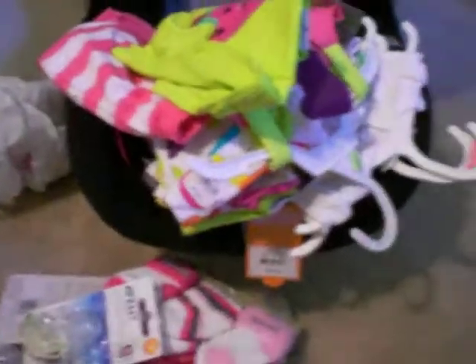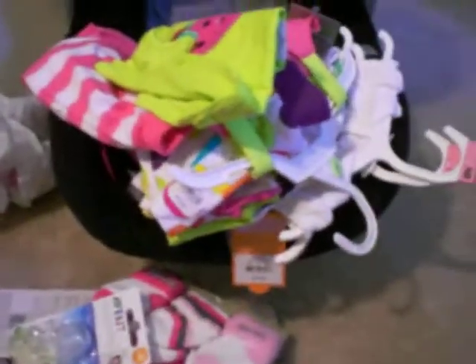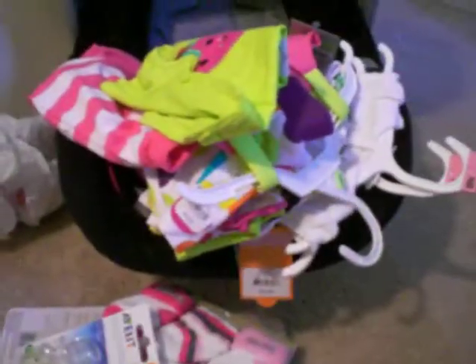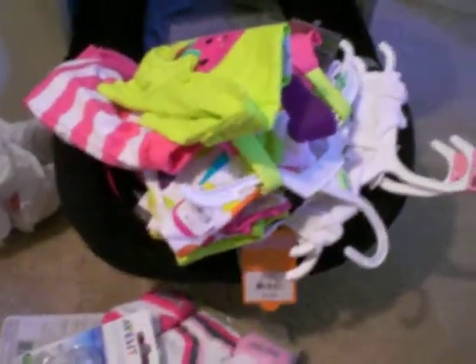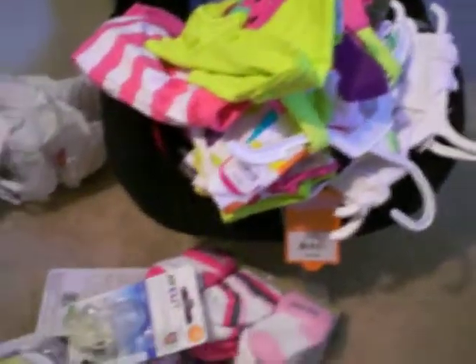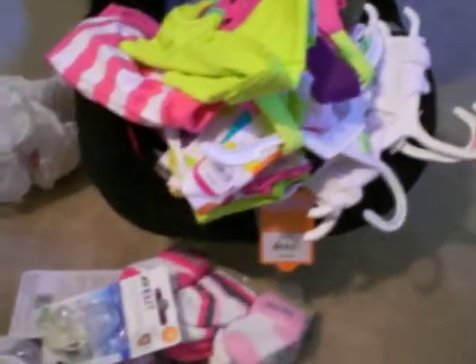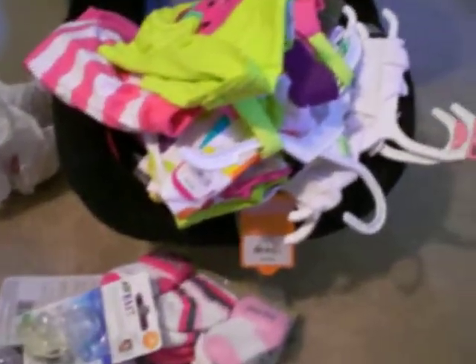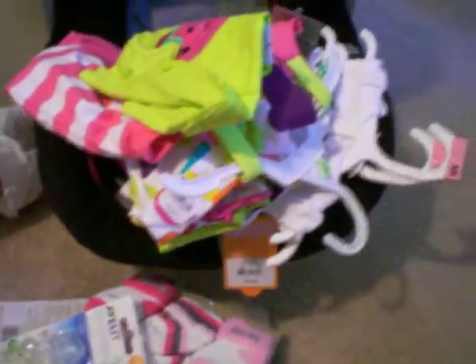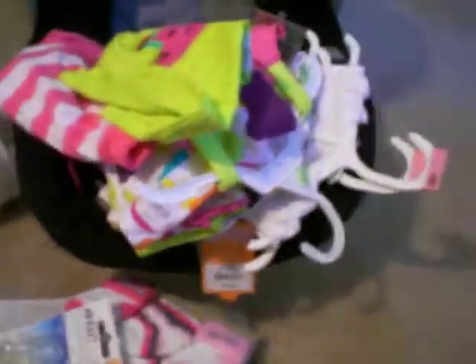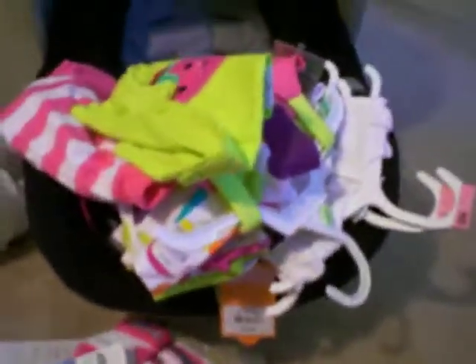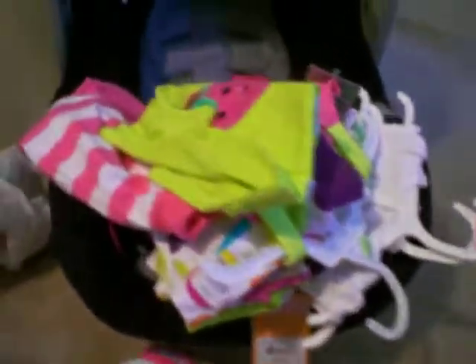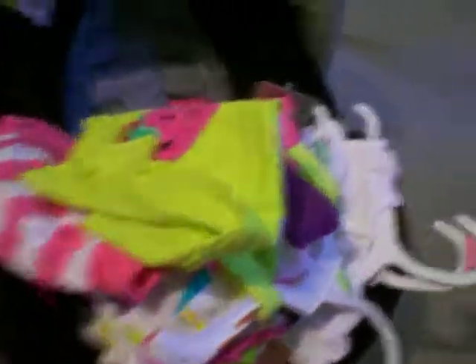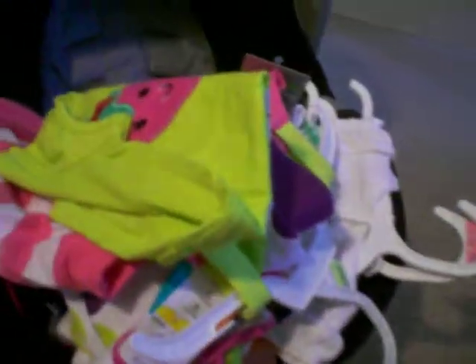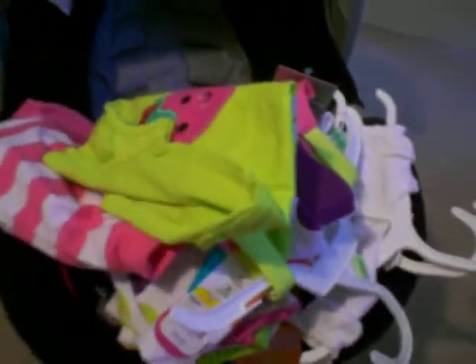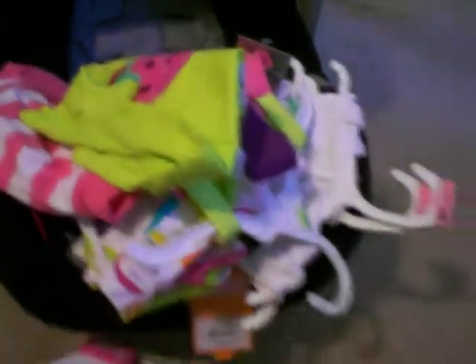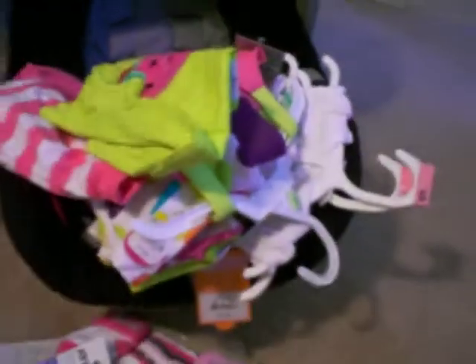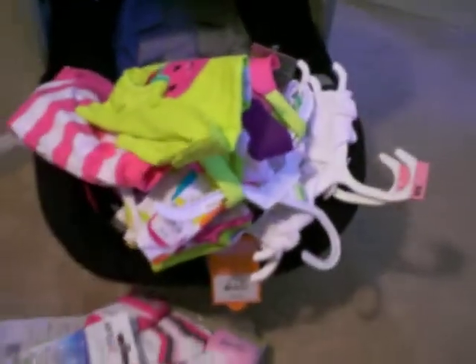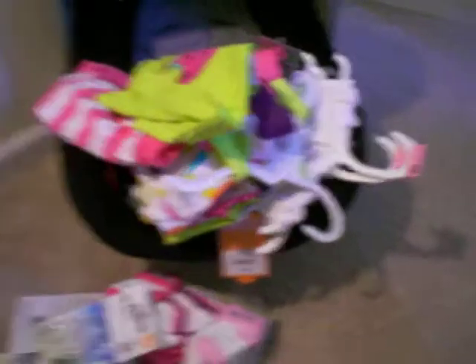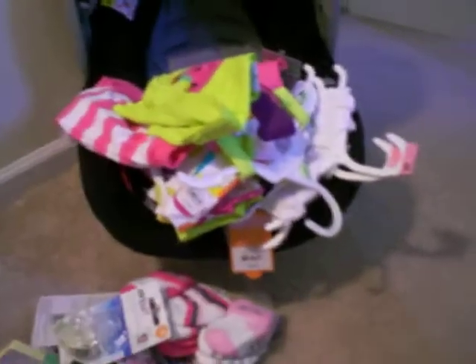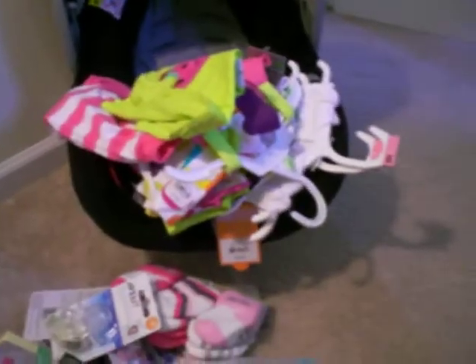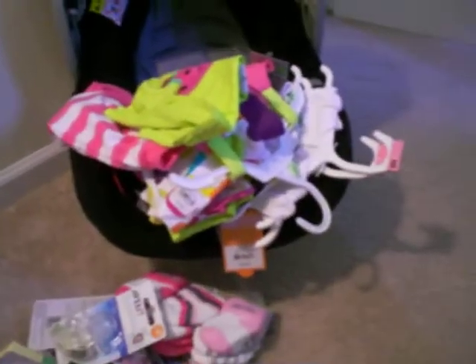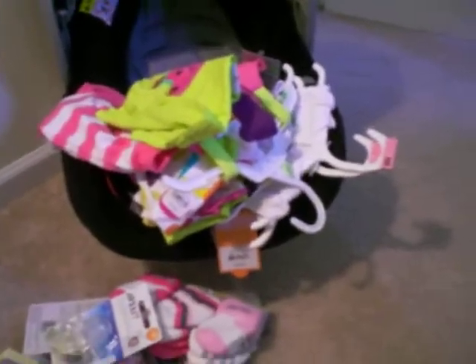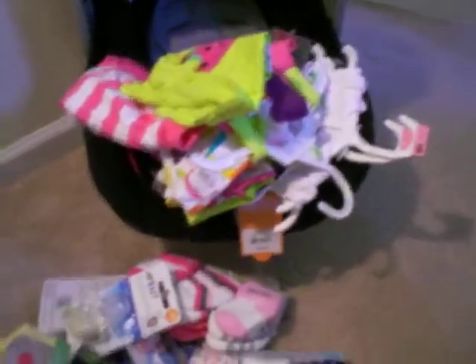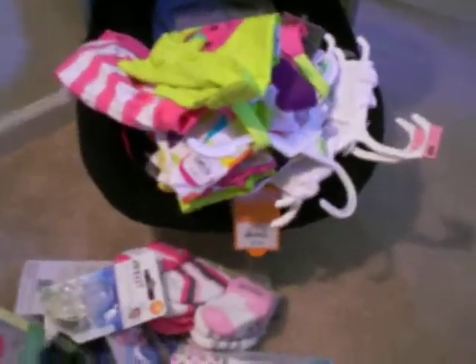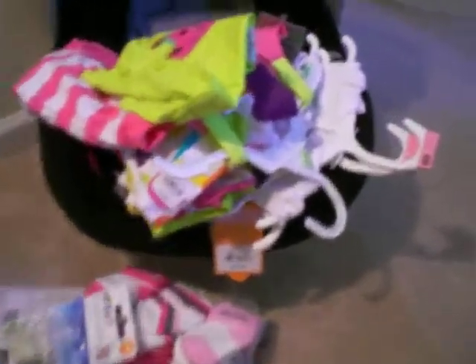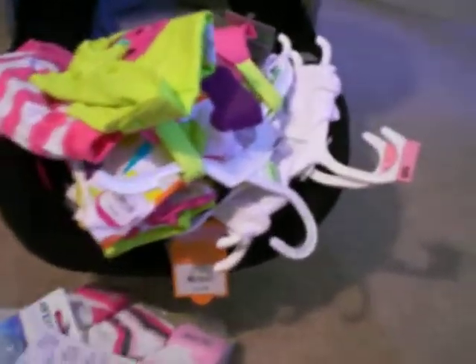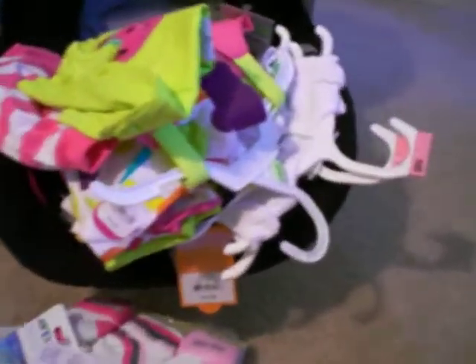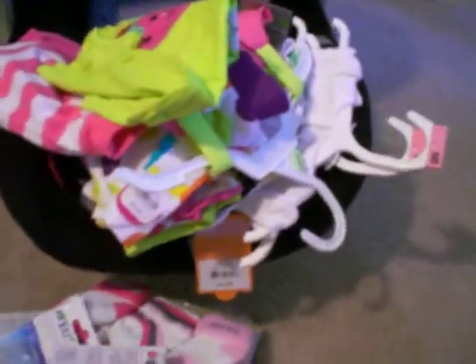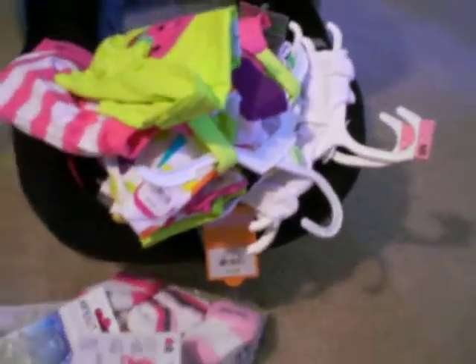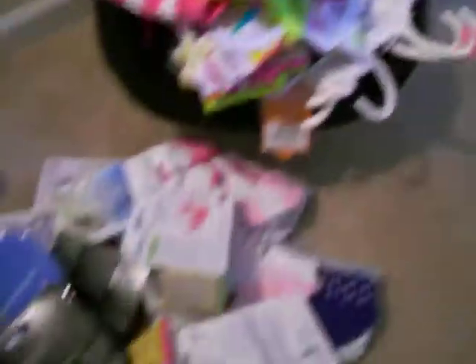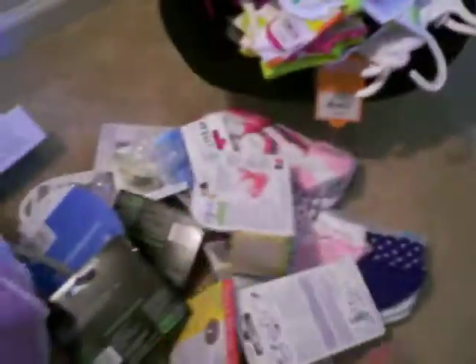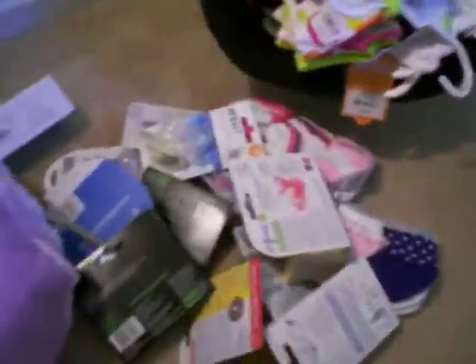Hello everyone! I did a little bit of shopping. I had to get some newborn clothes. Here's a shot of everything that I've gotten.